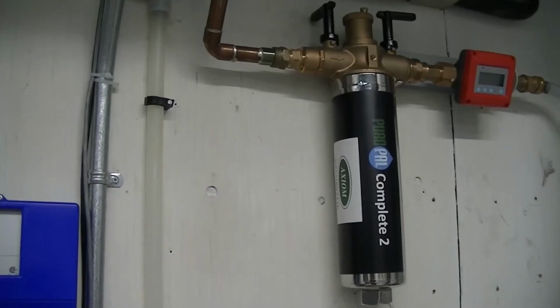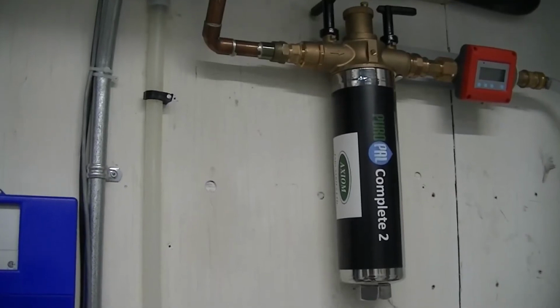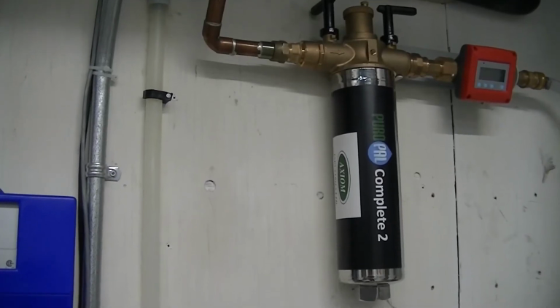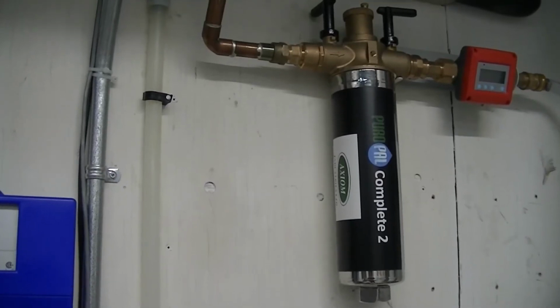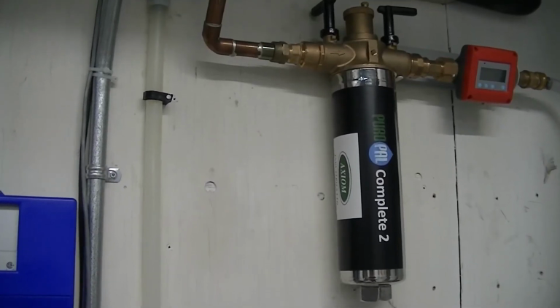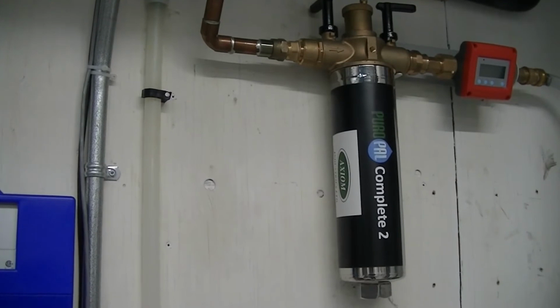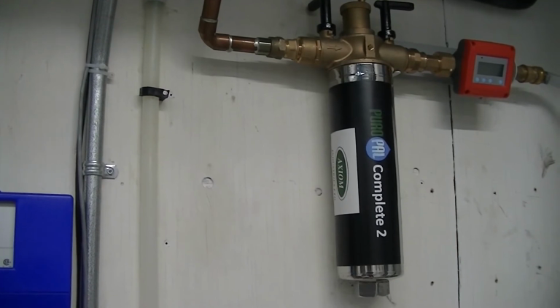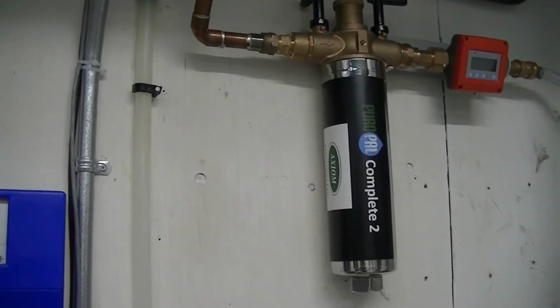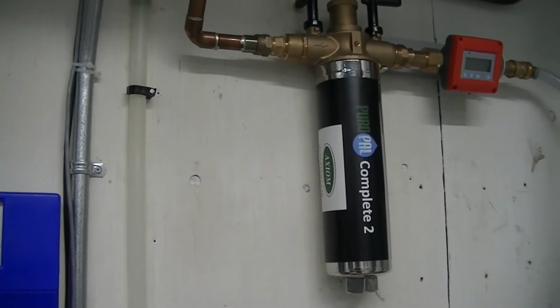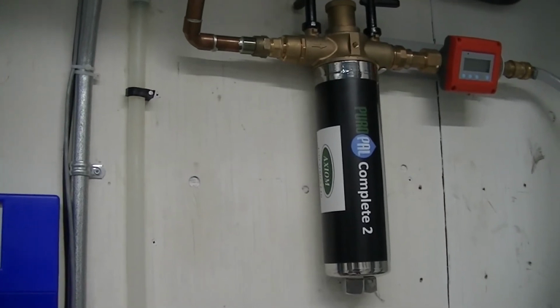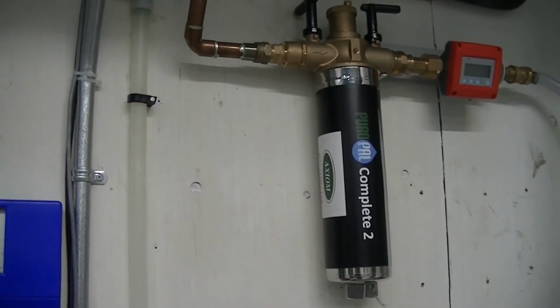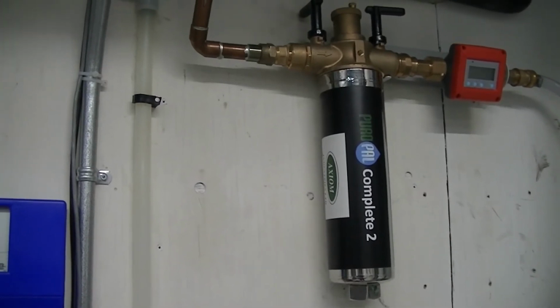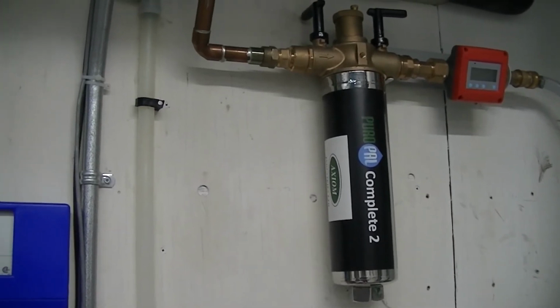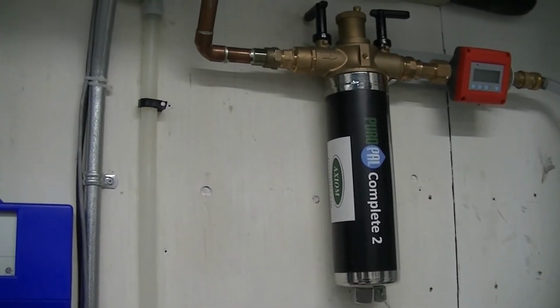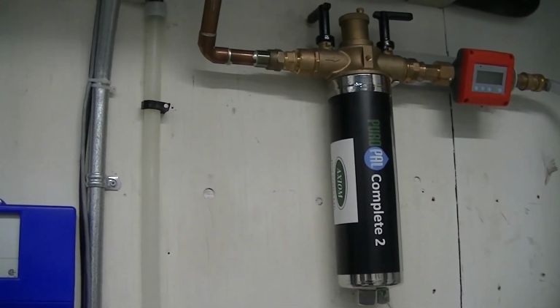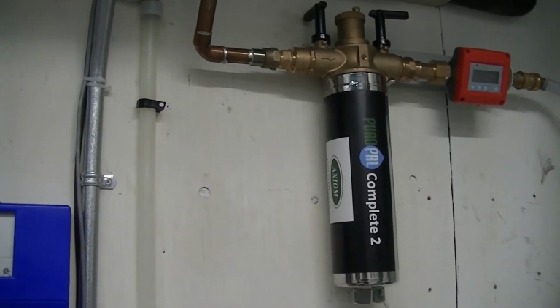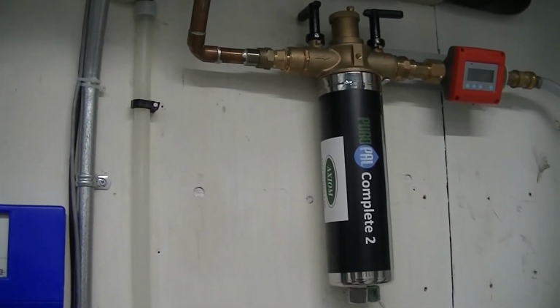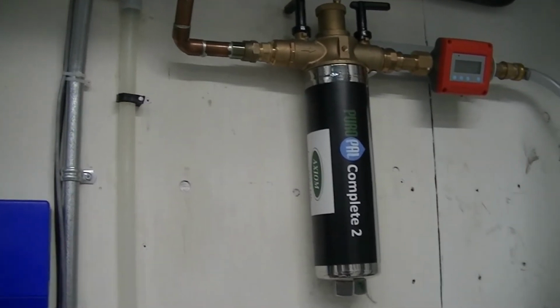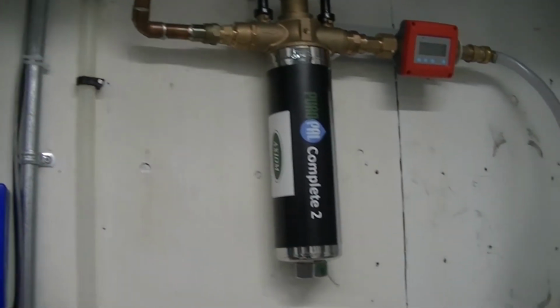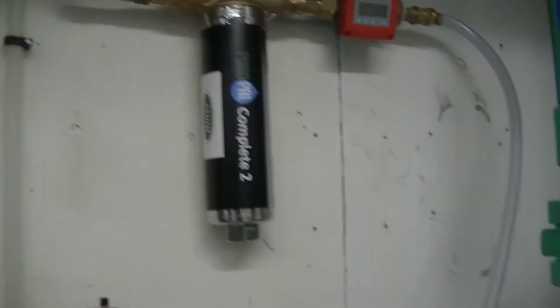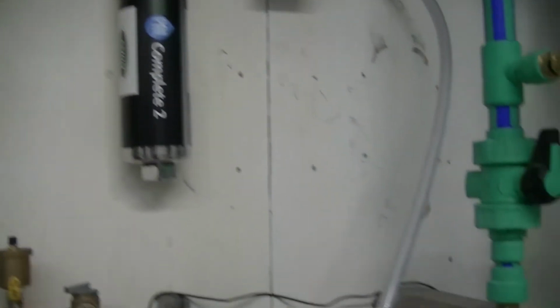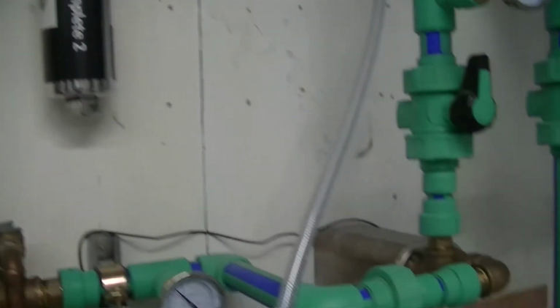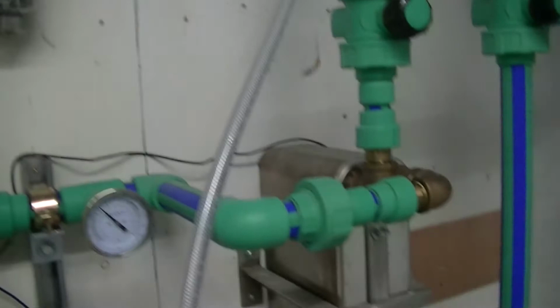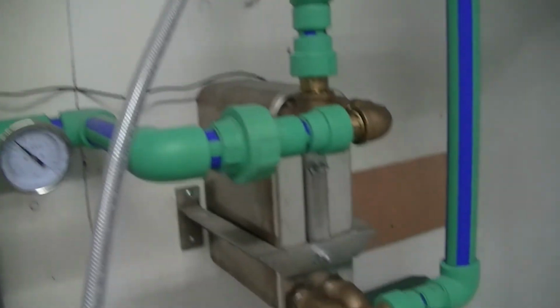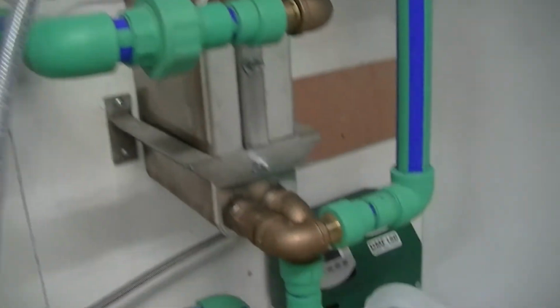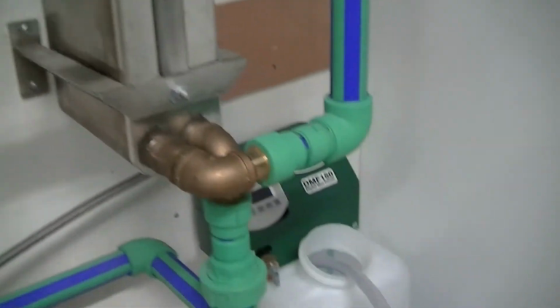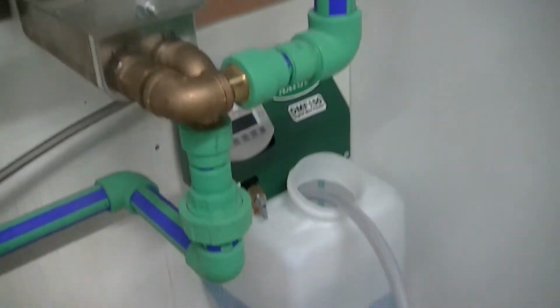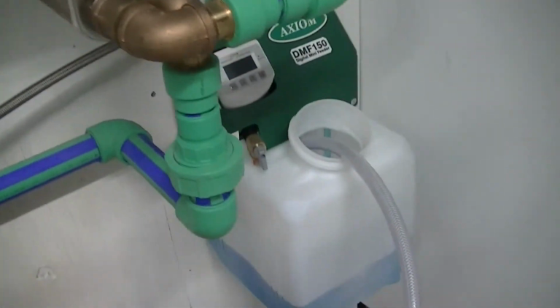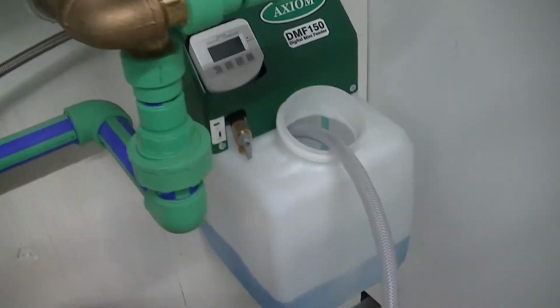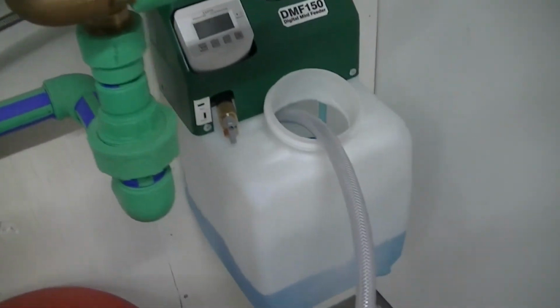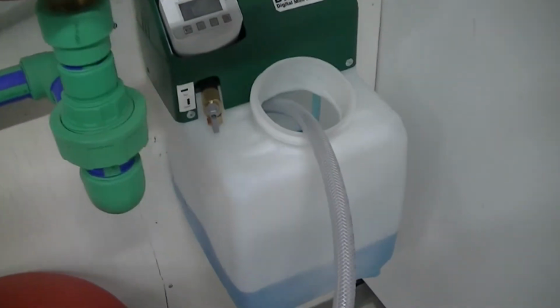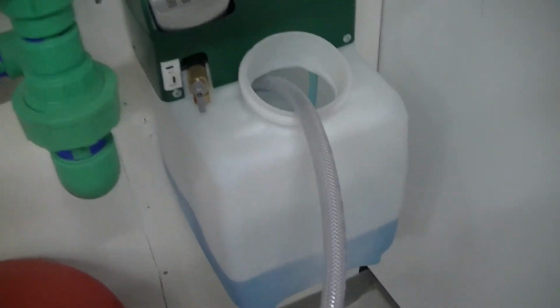Fill the system with demineralized water from a Puripal H2O demineralizer and mix with glycol as required.